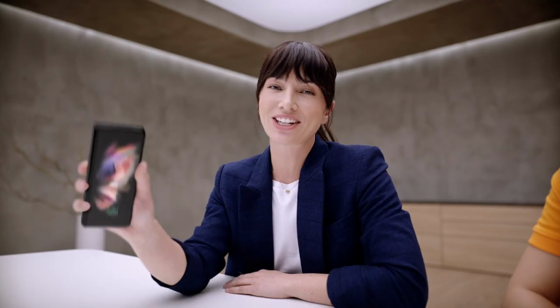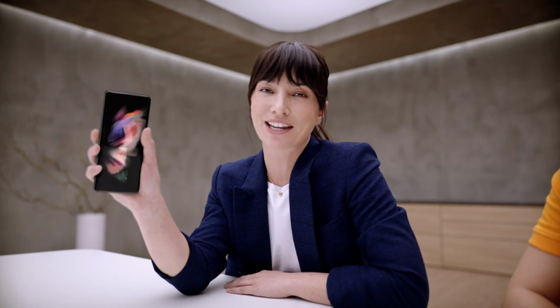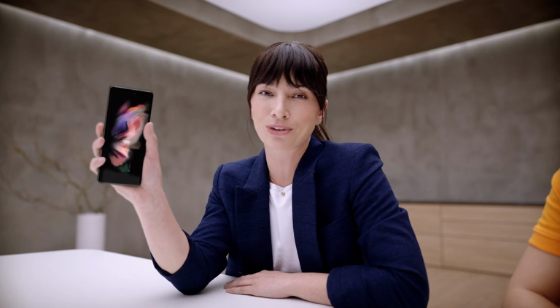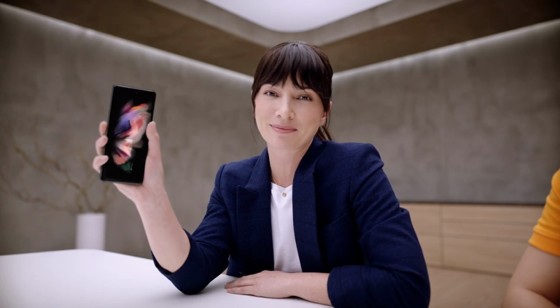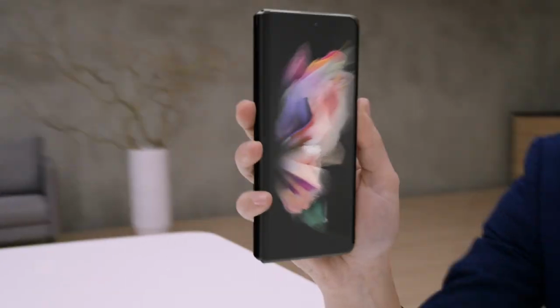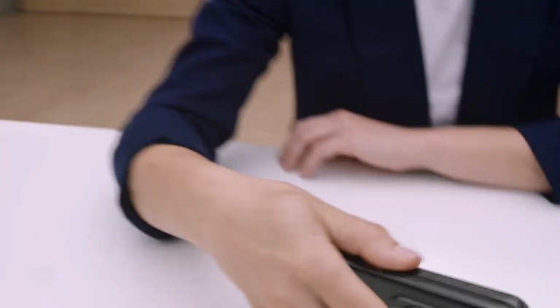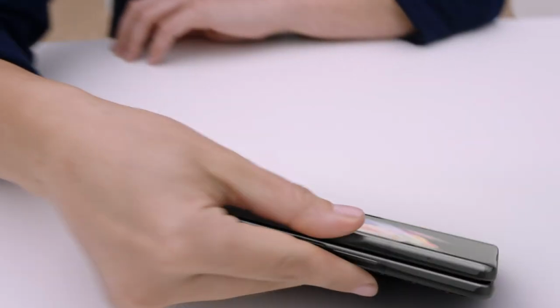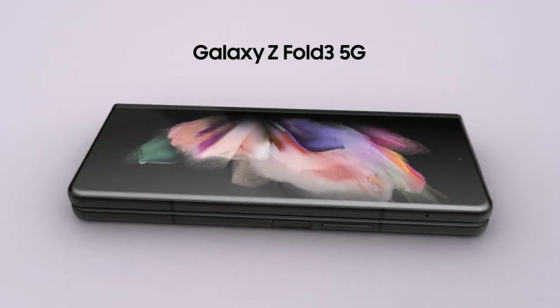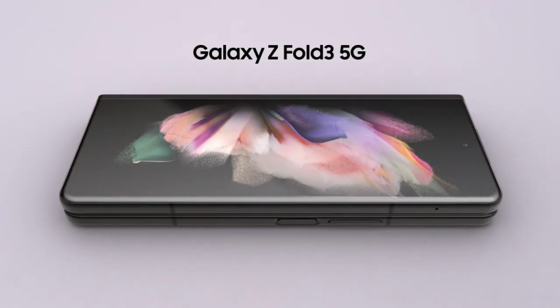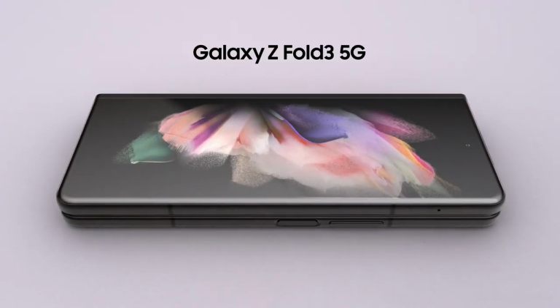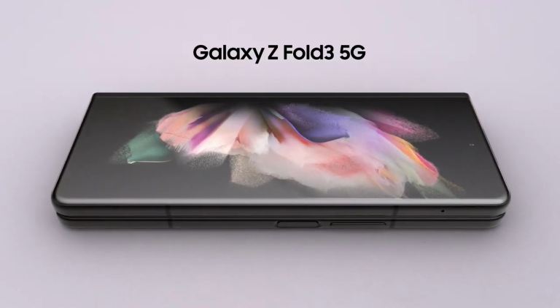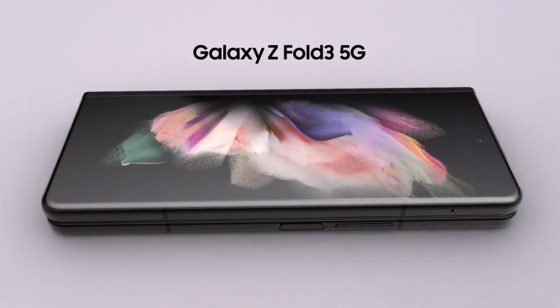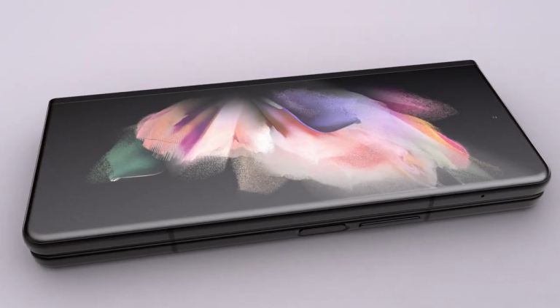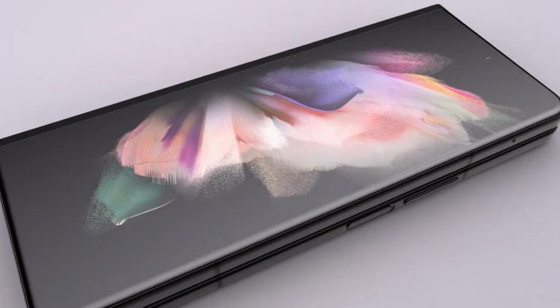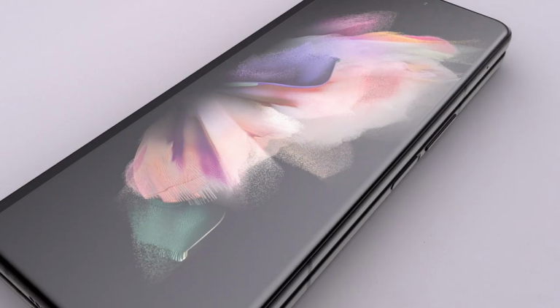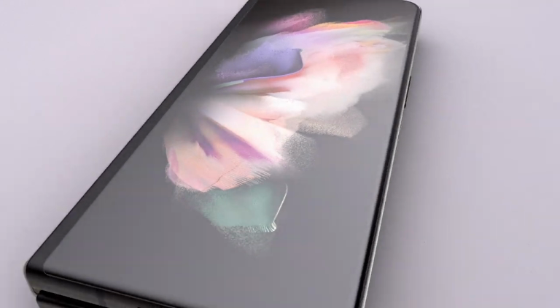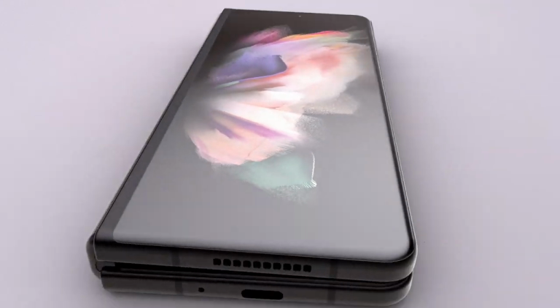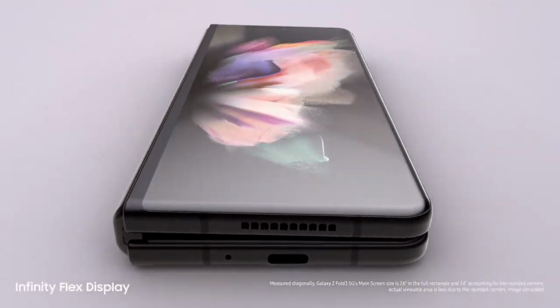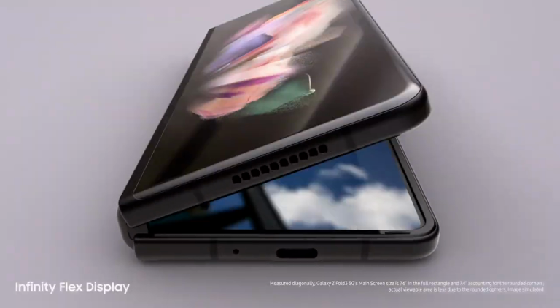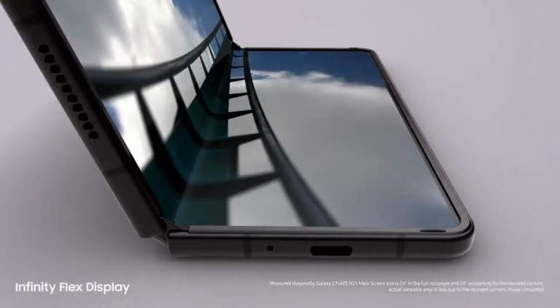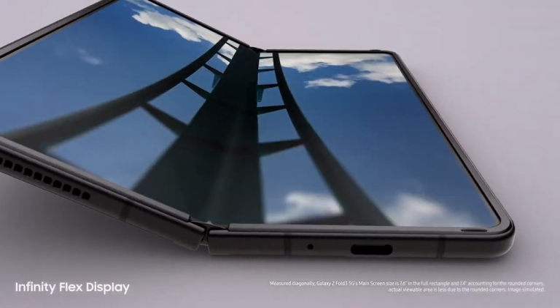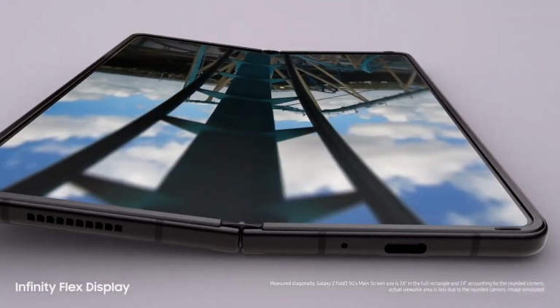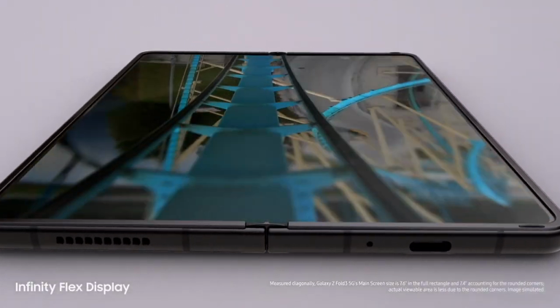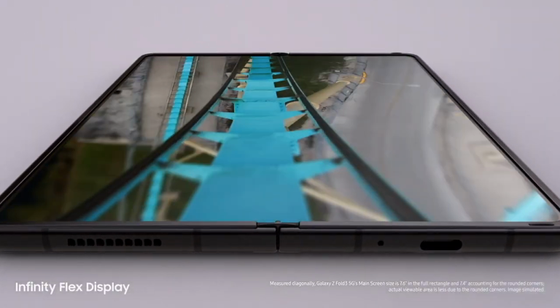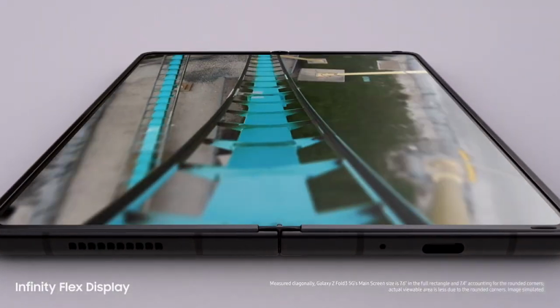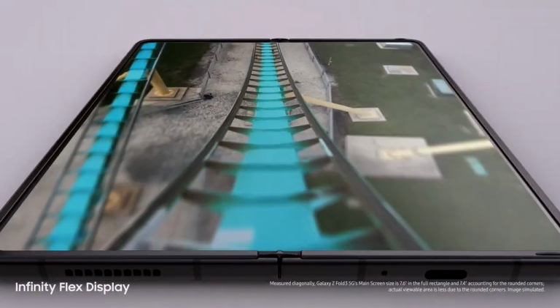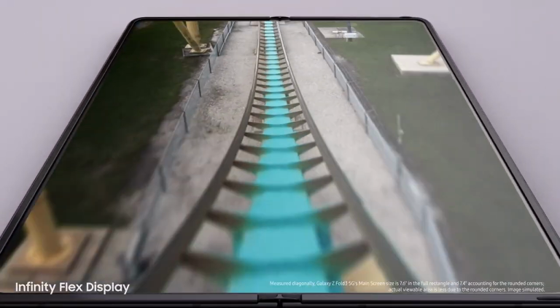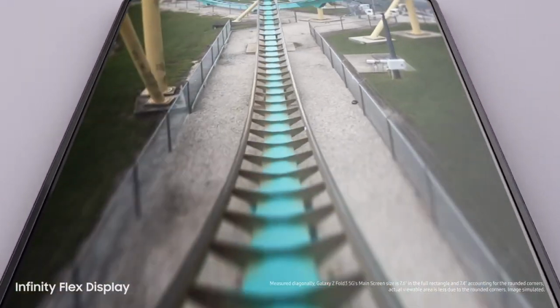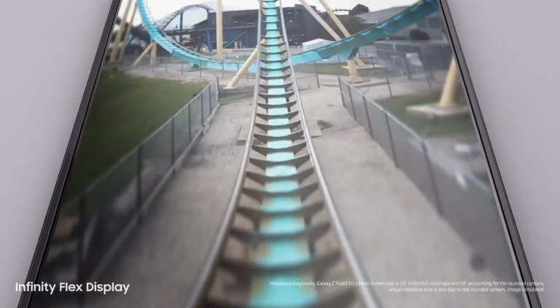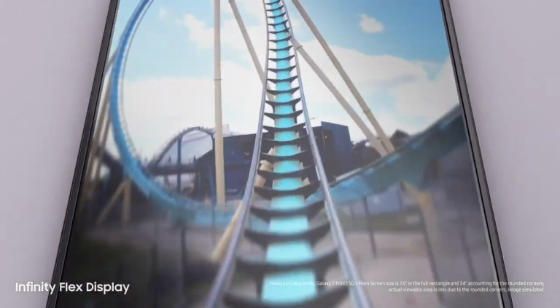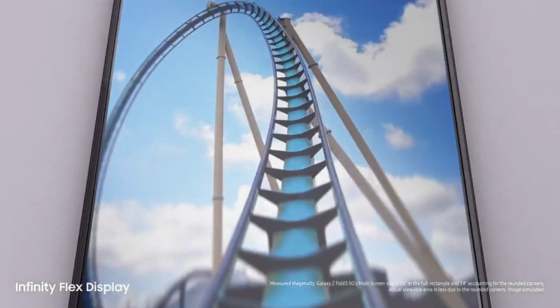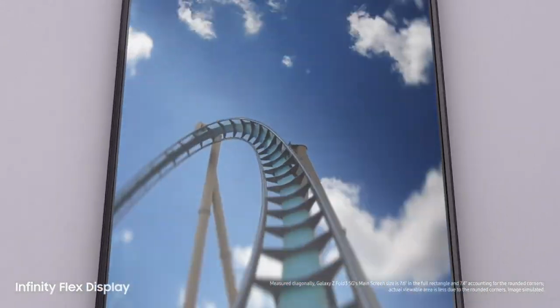Let's take a look at Z Fold 3. Folded, it's a powerful Galaxy smartphone. And unfolded, it's got a 7.6 inch pixel perfect AMOLED Infinity Flex display.